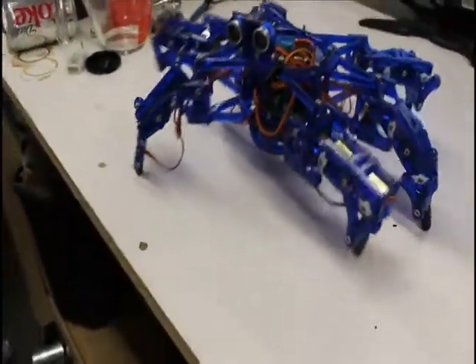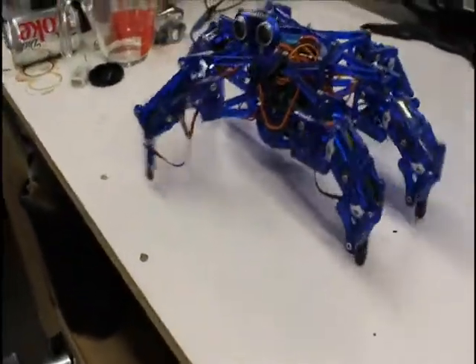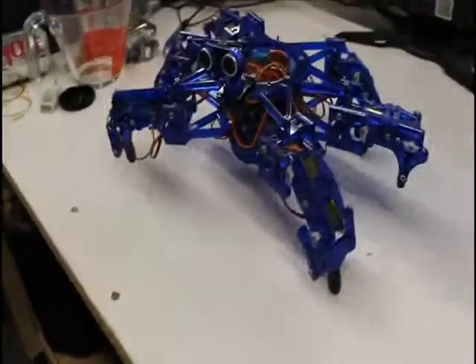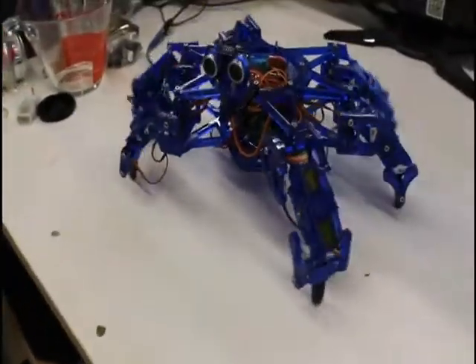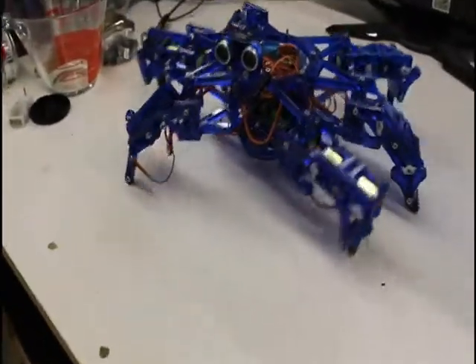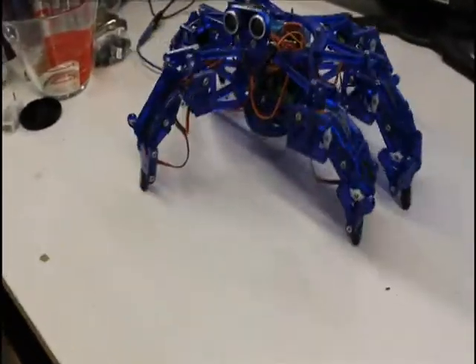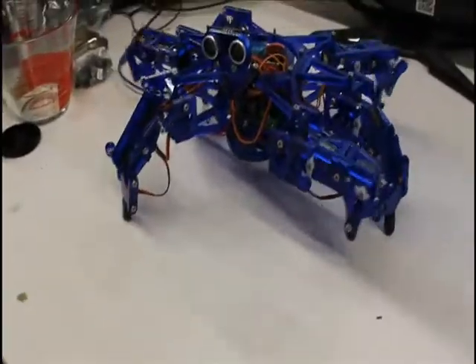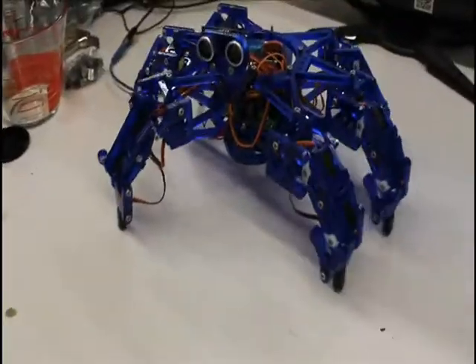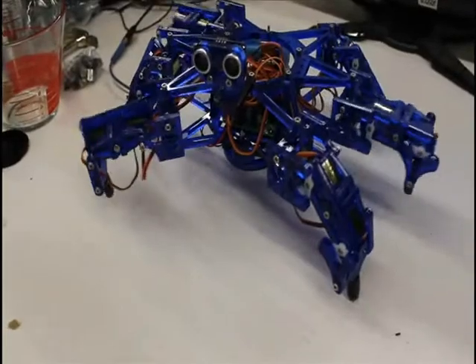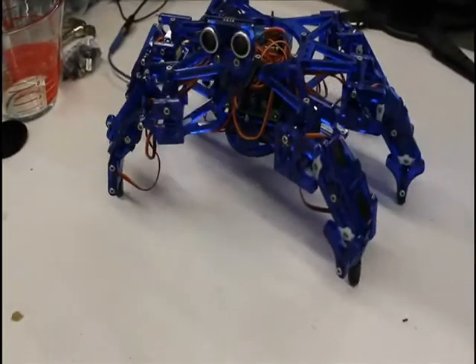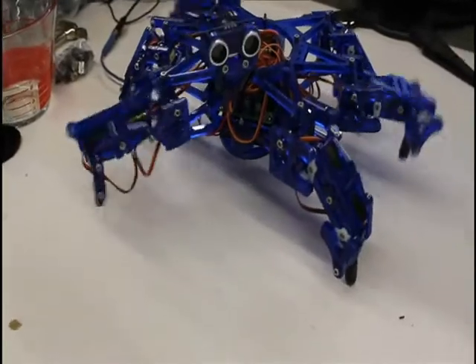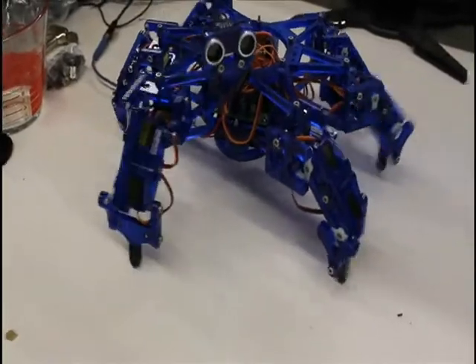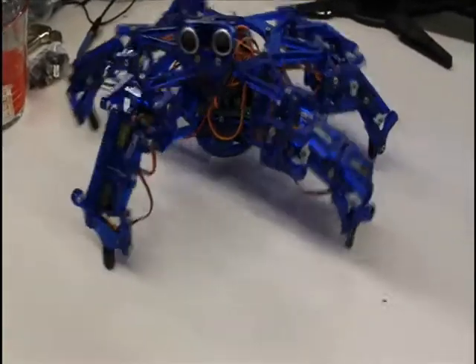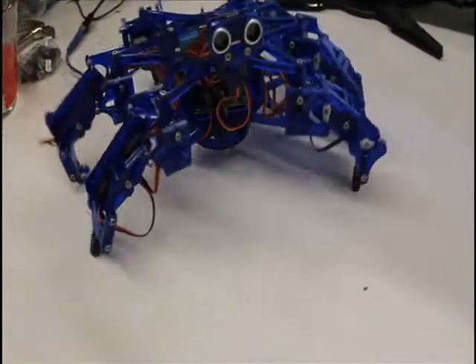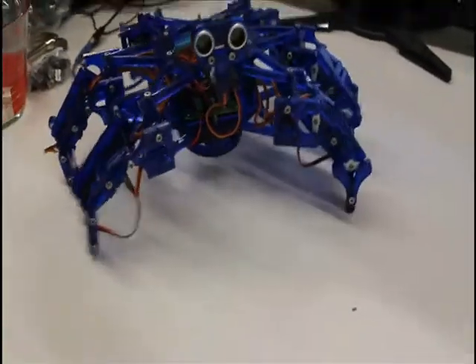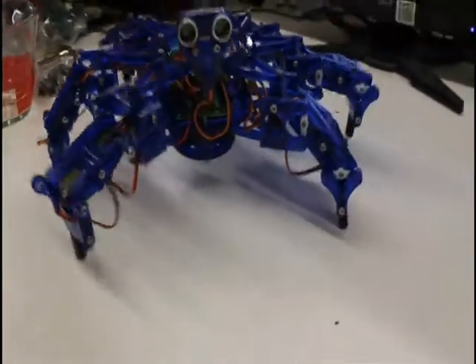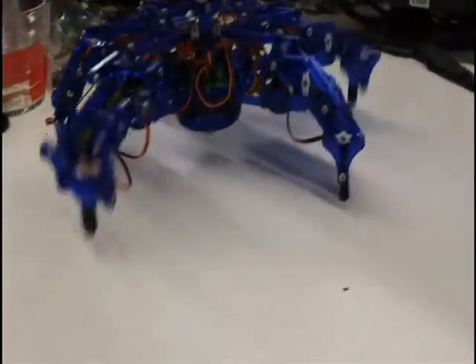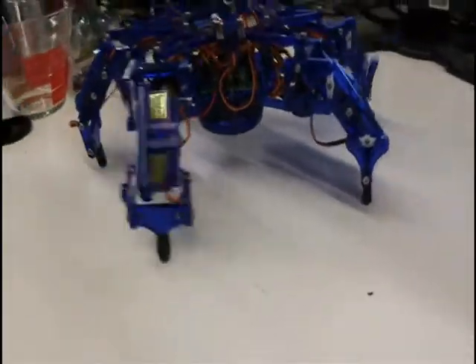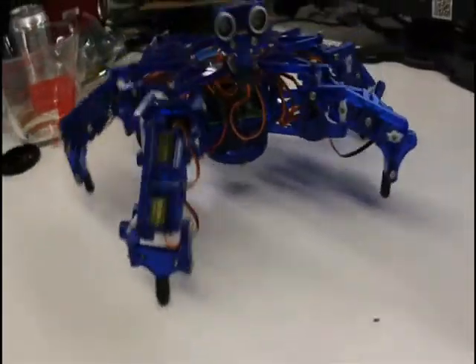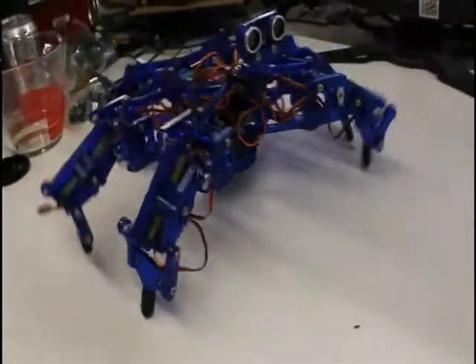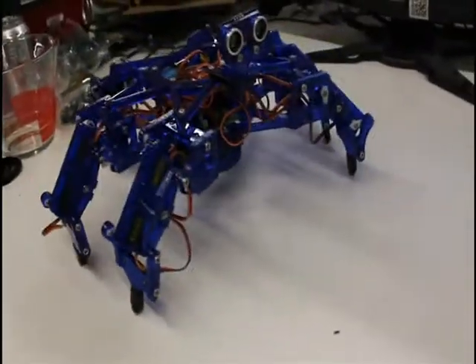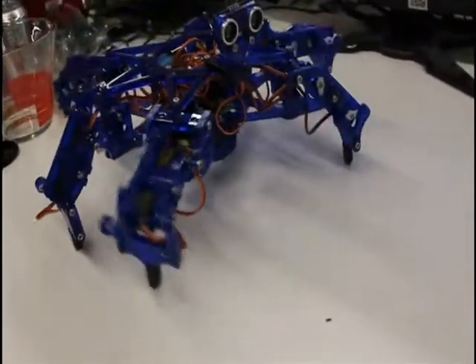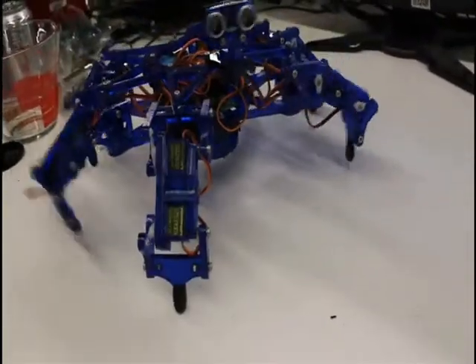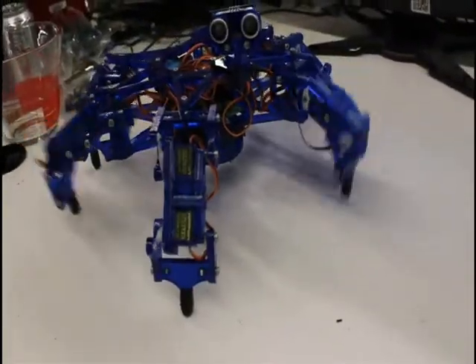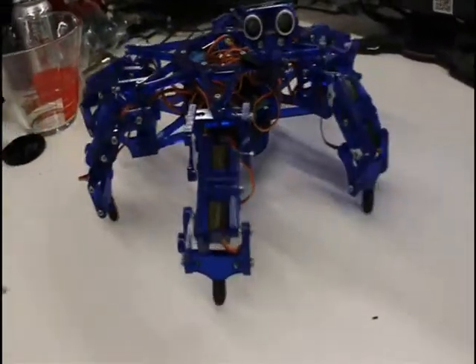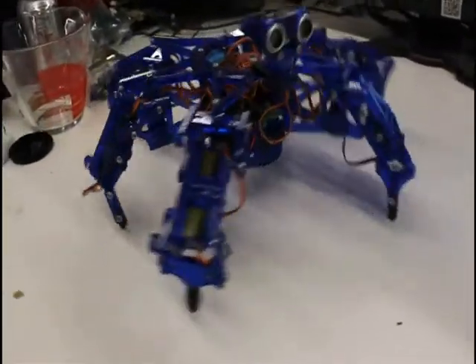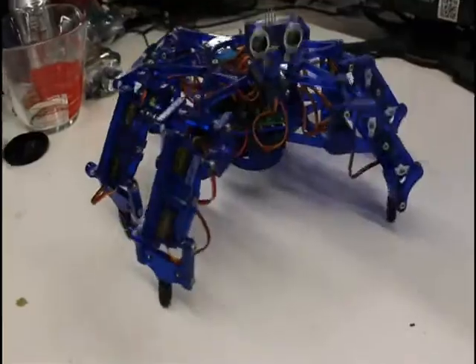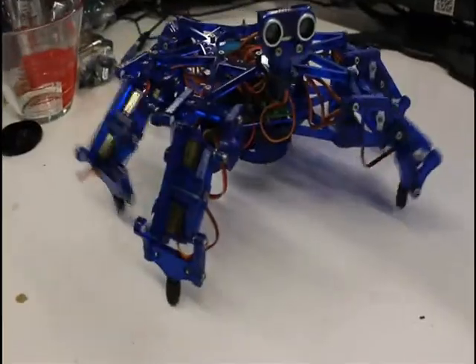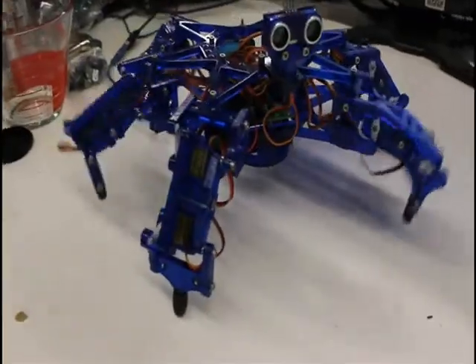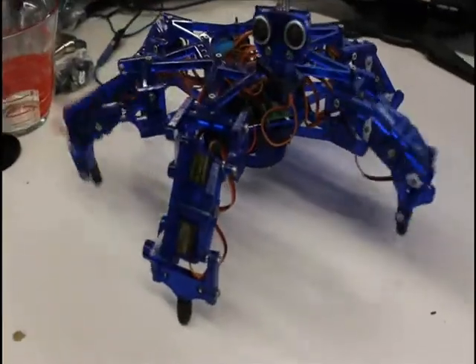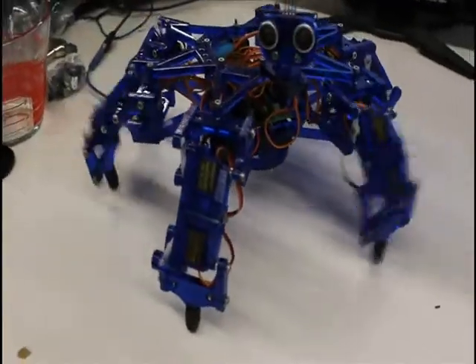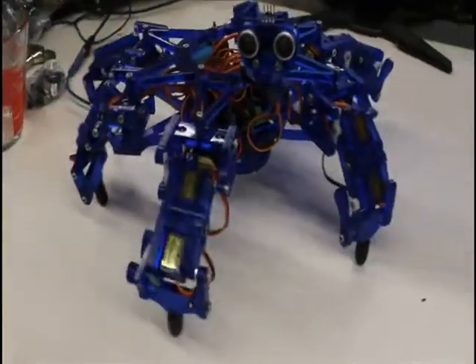They're stable, legged robots that can teach you a lot about advanced robotic concepts. The electronics were woefully out of date, all the designs were closed. Also, the software was confusing, to say the least.